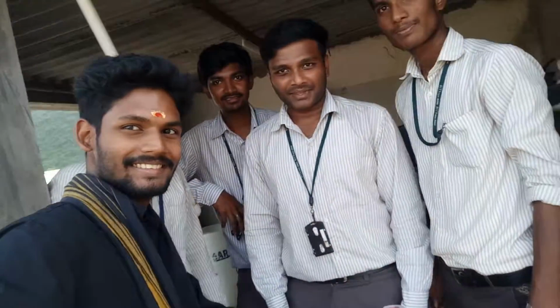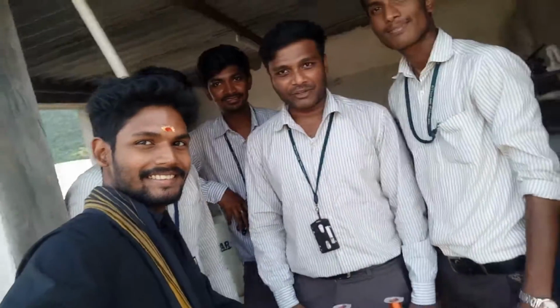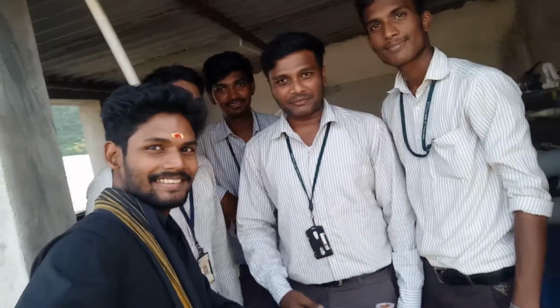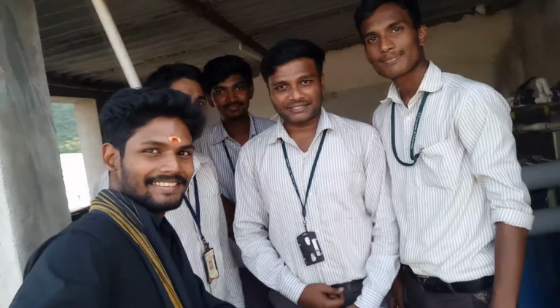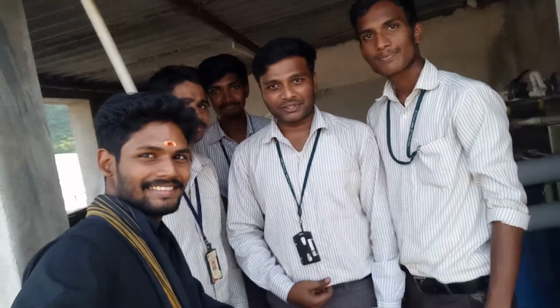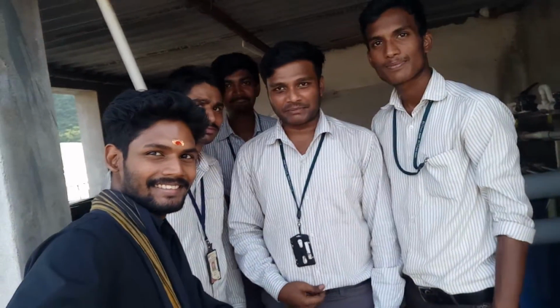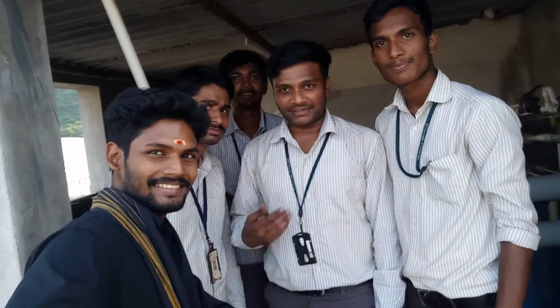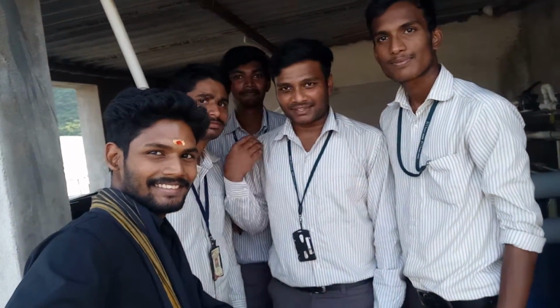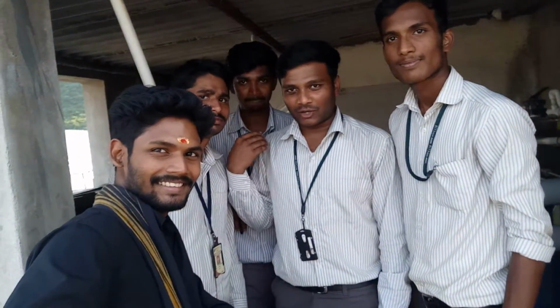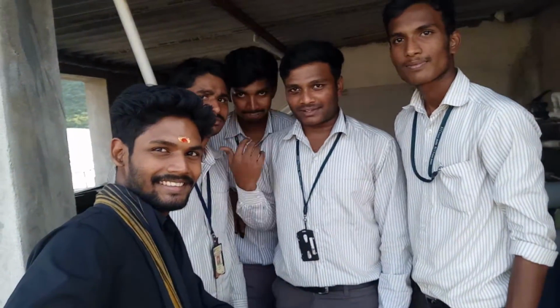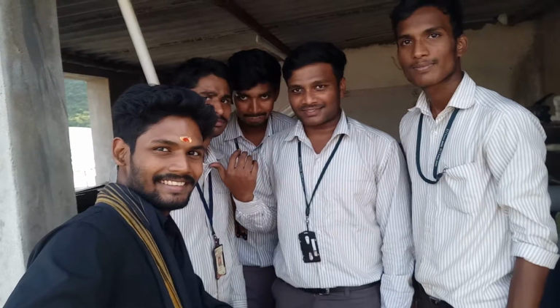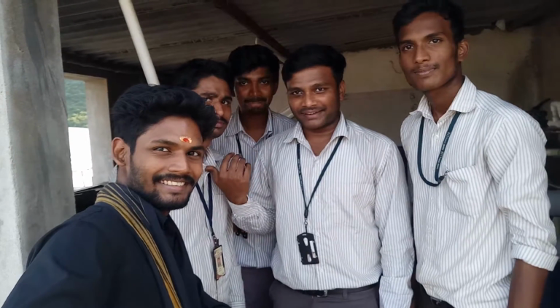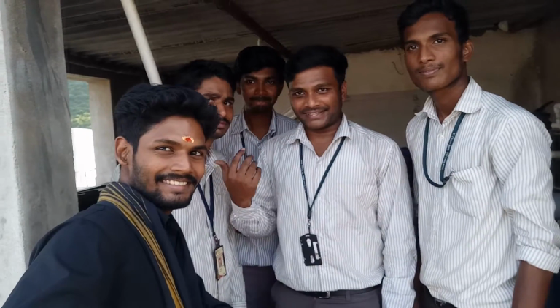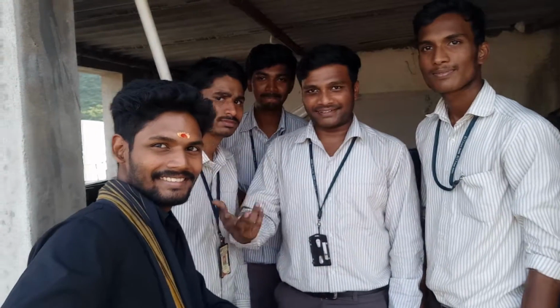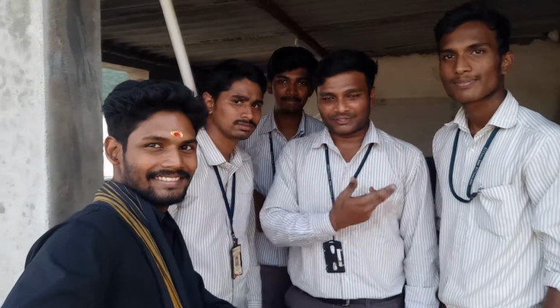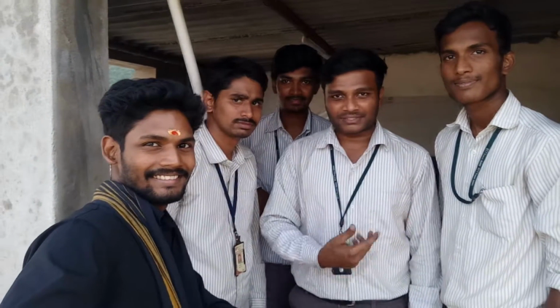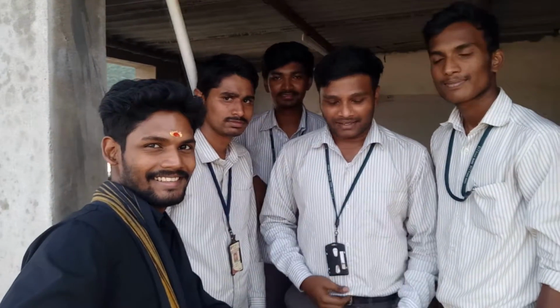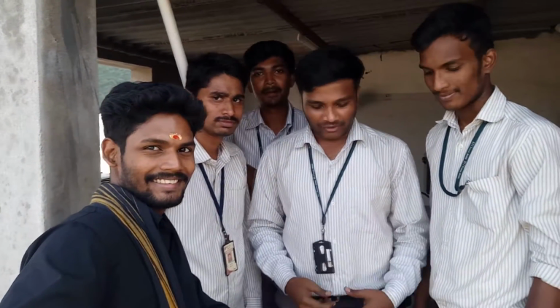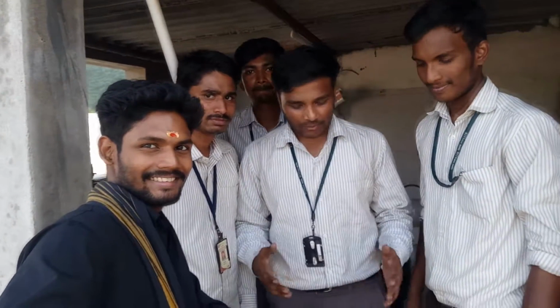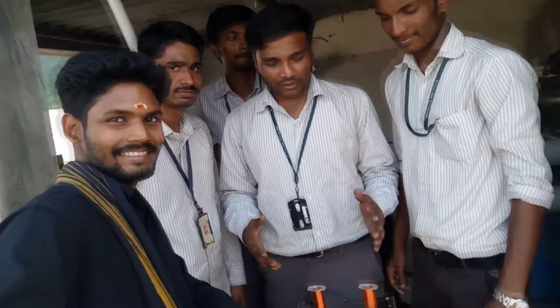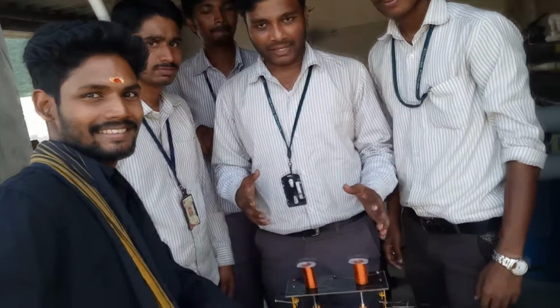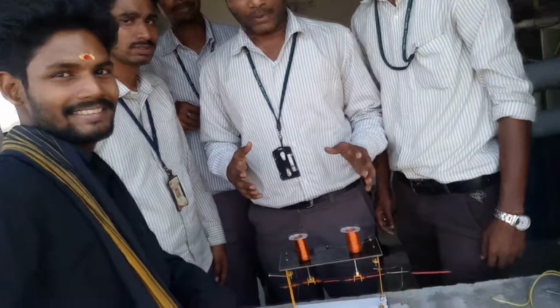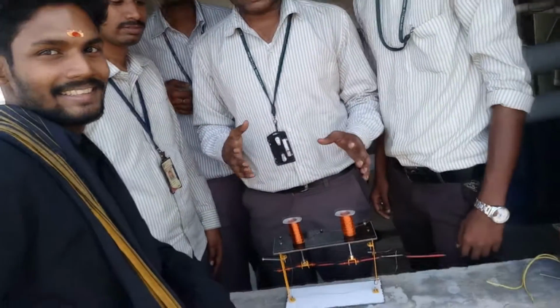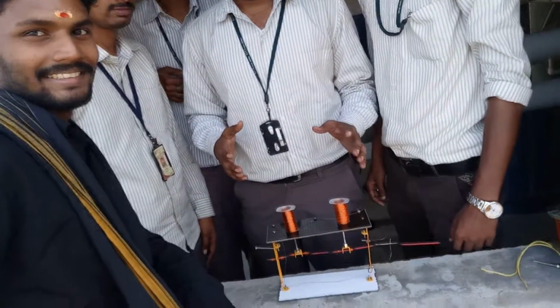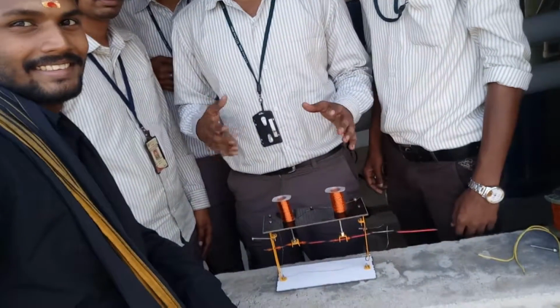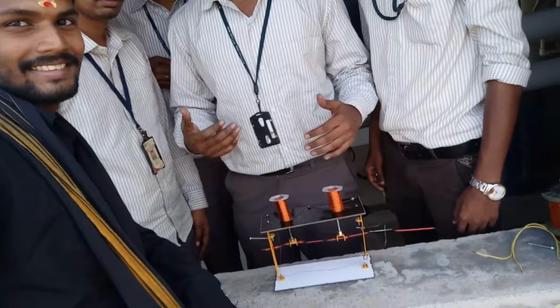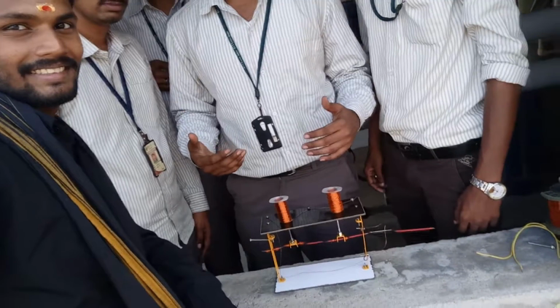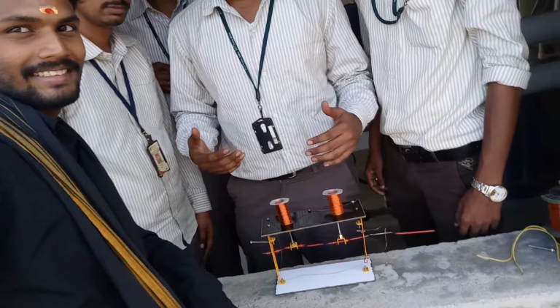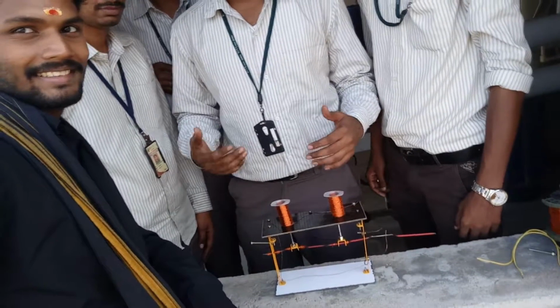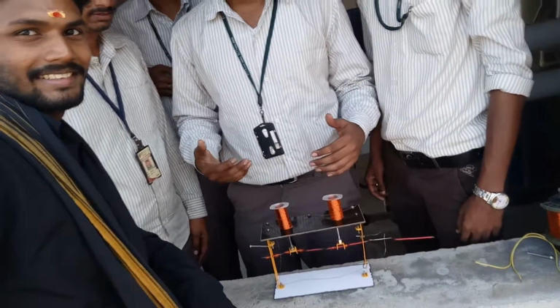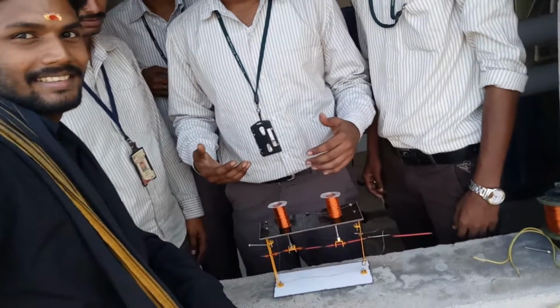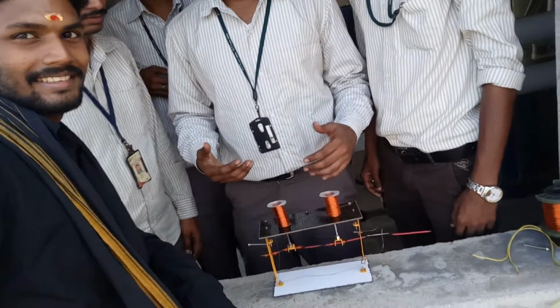Hello everyone, myself Rohit with my friends Alok, Vikas, Reddy, Girinath and Suresh. We are doing a project of an electromagnetic piston engine under the guidance of Hipsiva Madam.